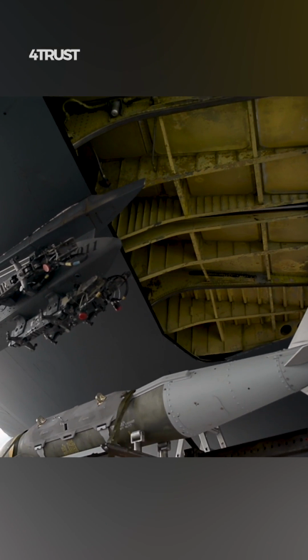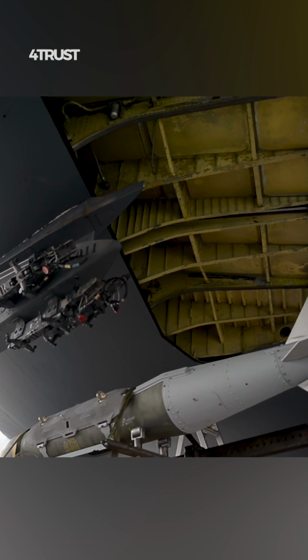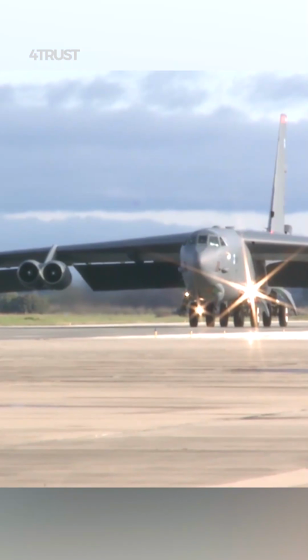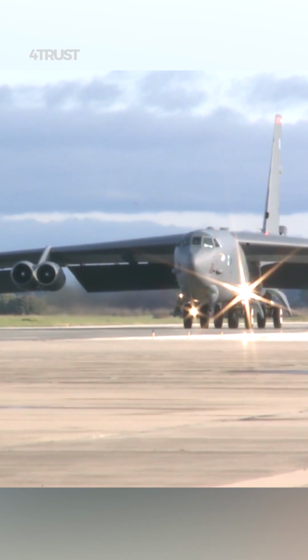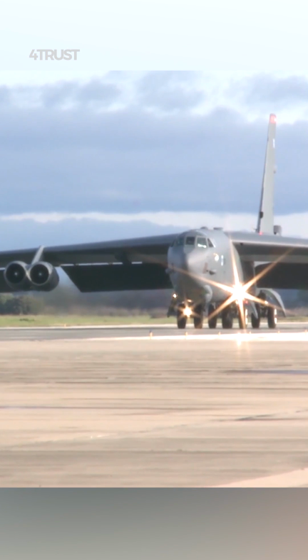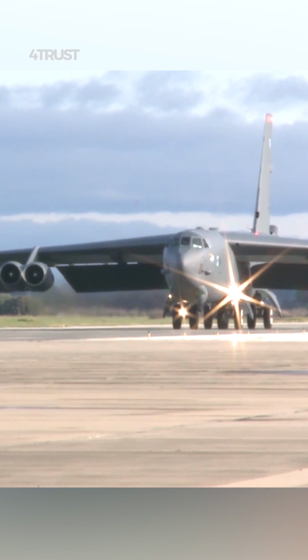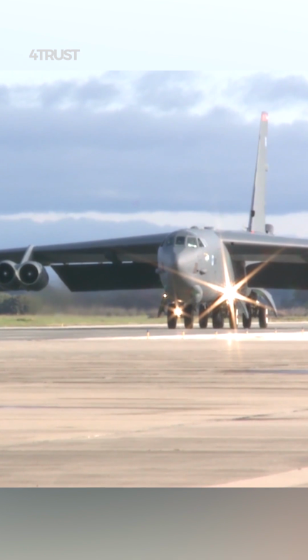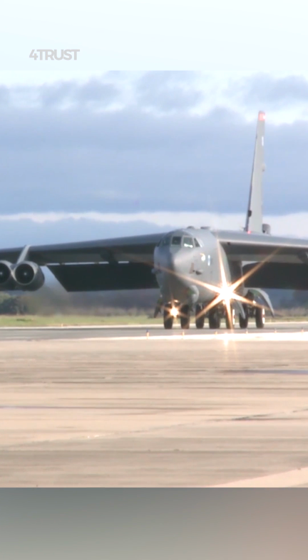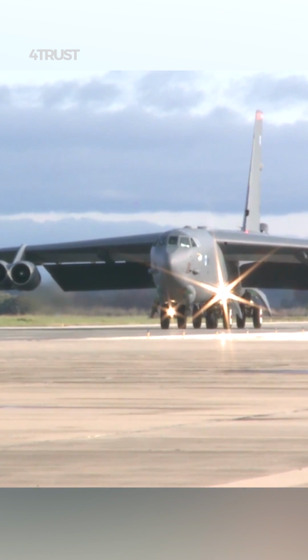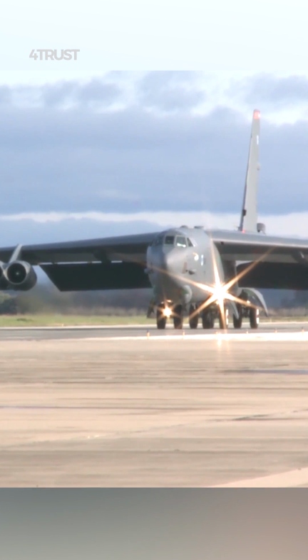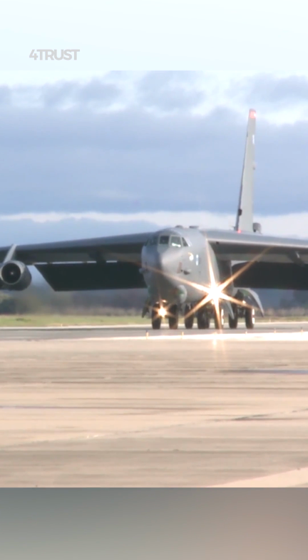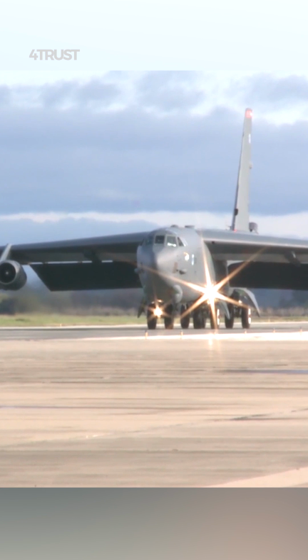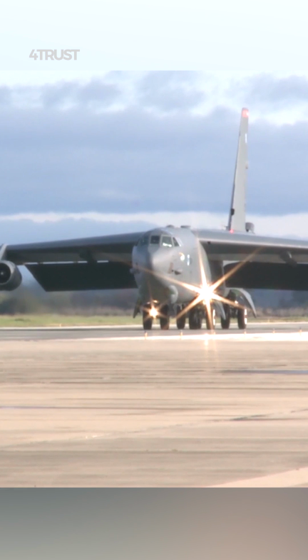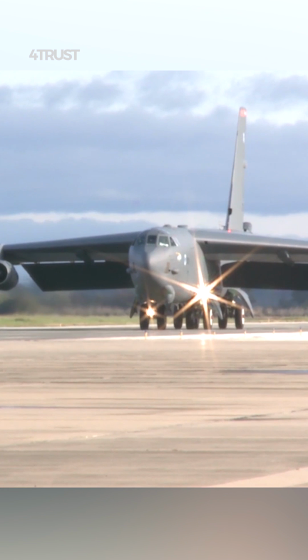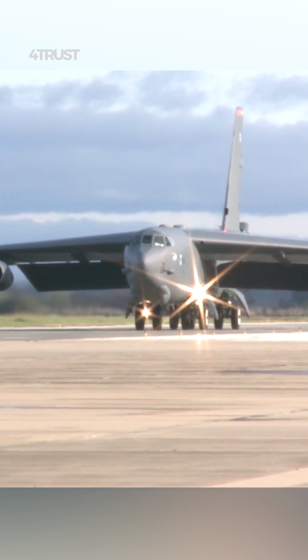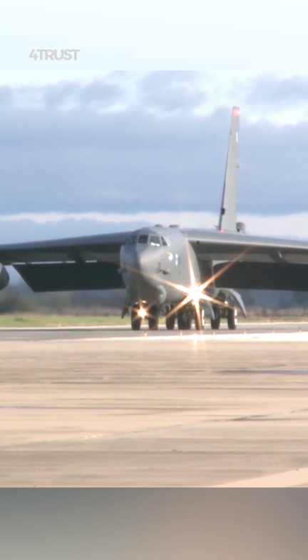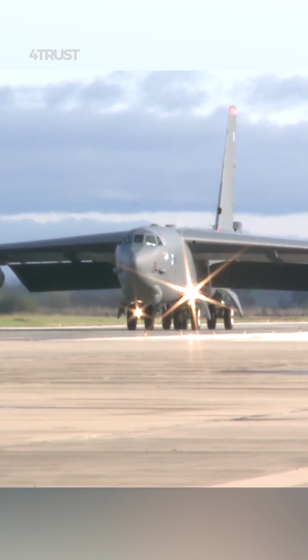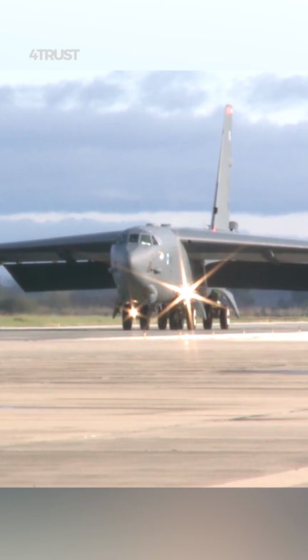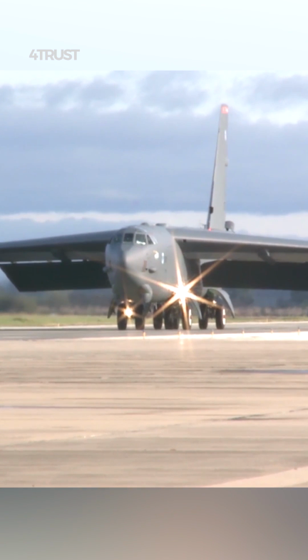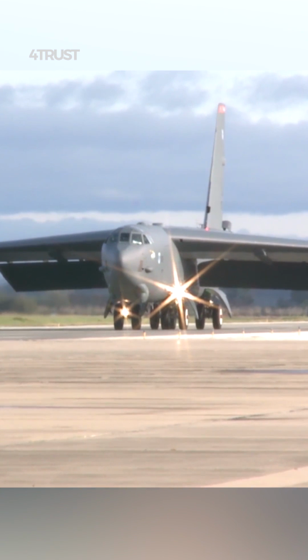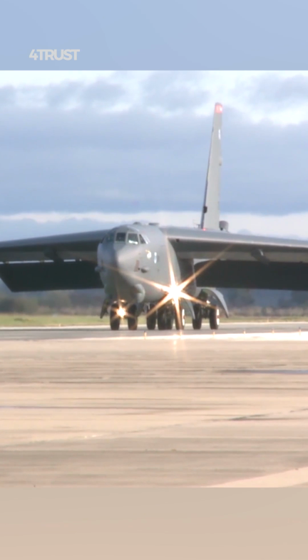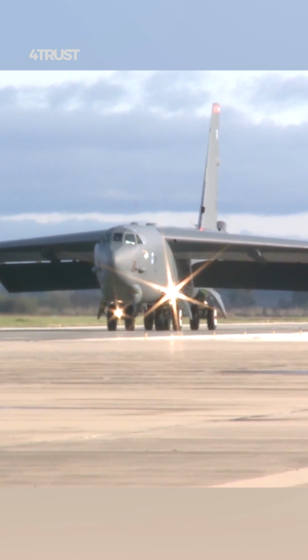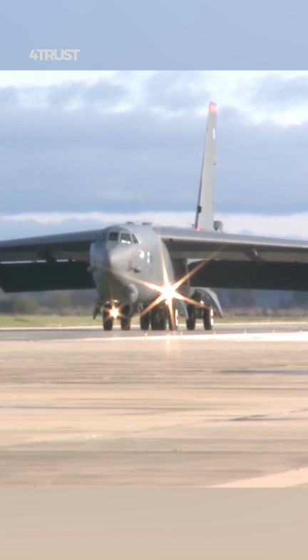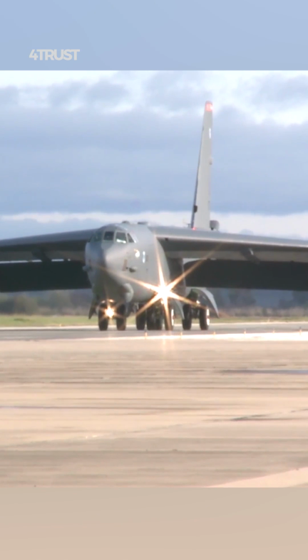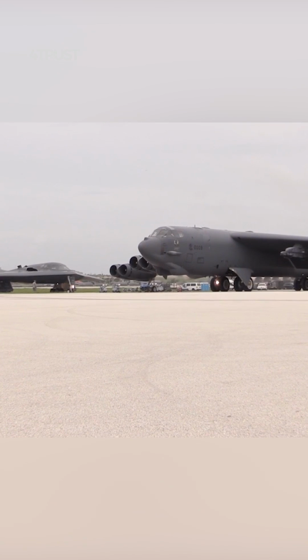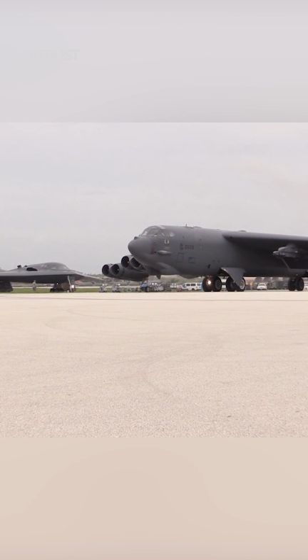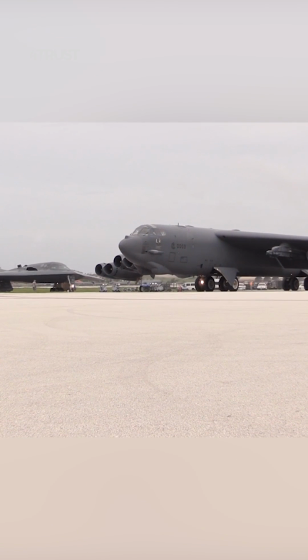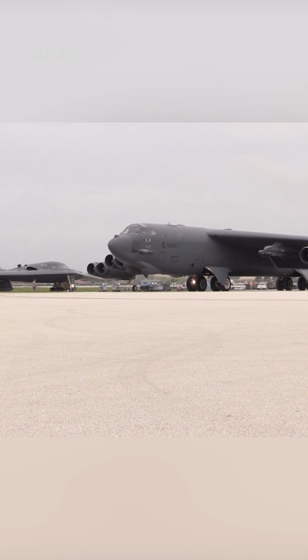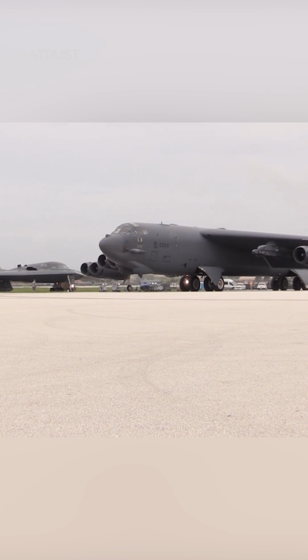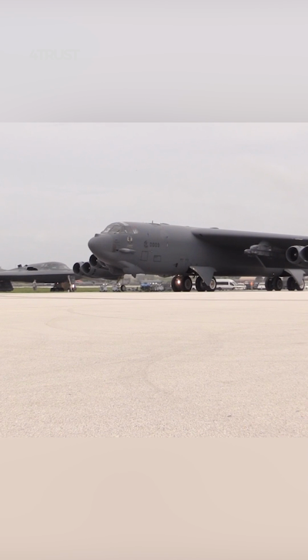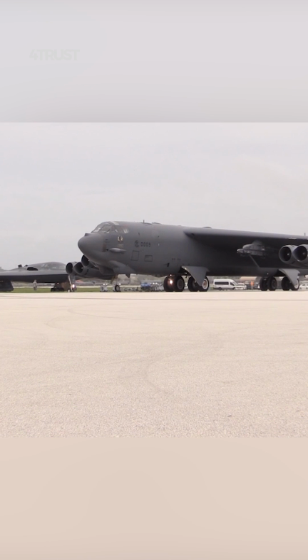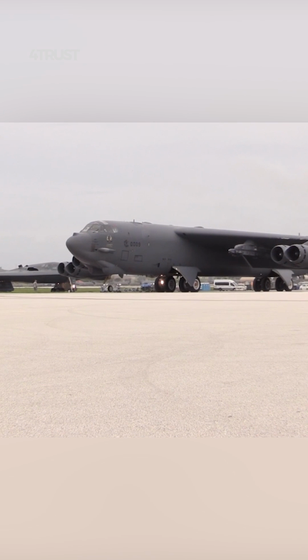In the event of a nuclear attack, the B-52's multiple engines and dispersed bases would increase its survivability and ability to respond to an enemy strike.